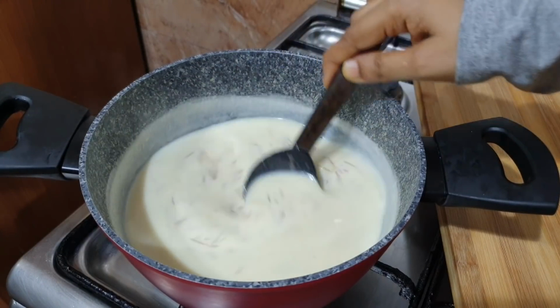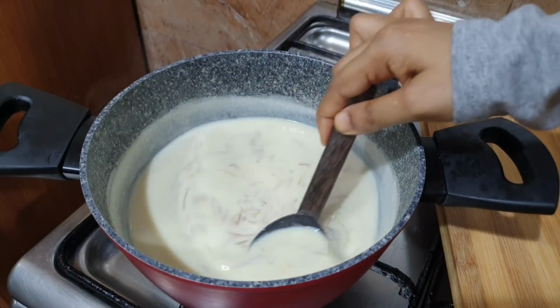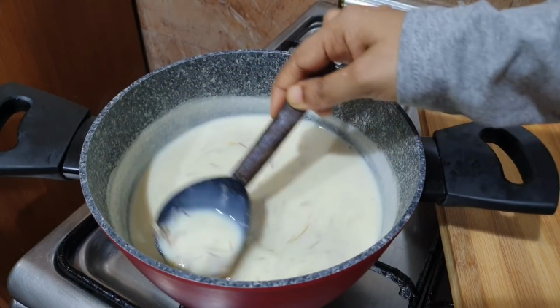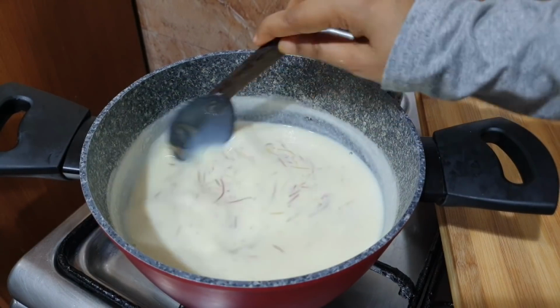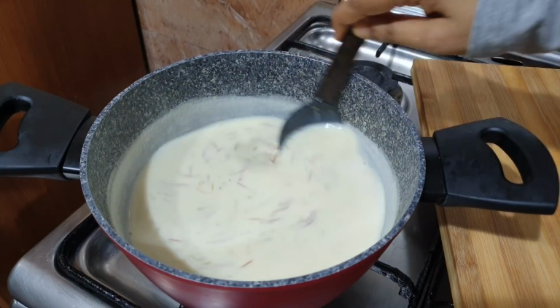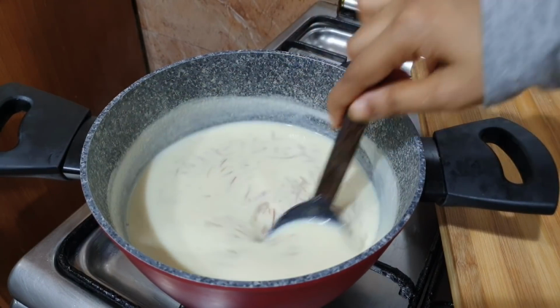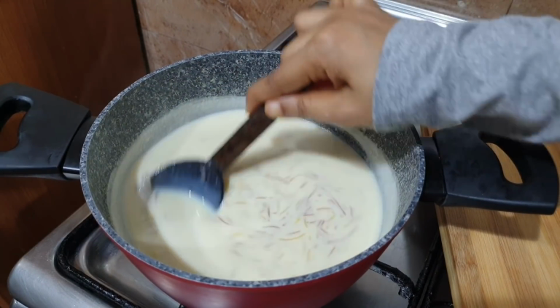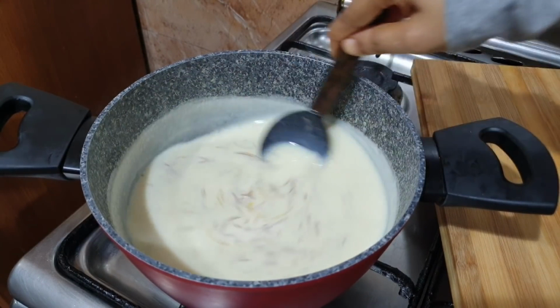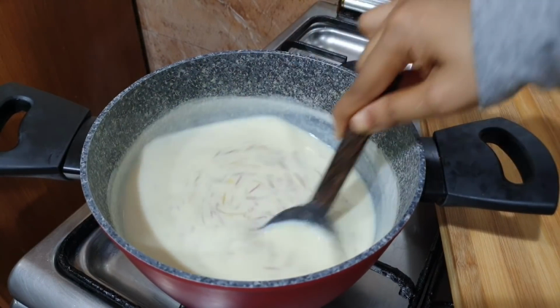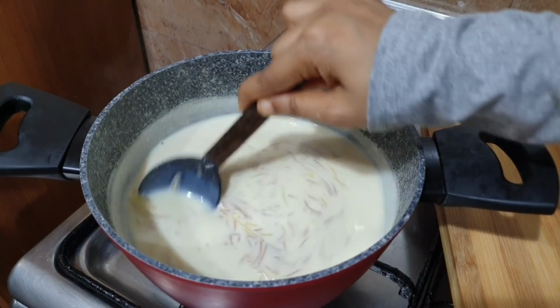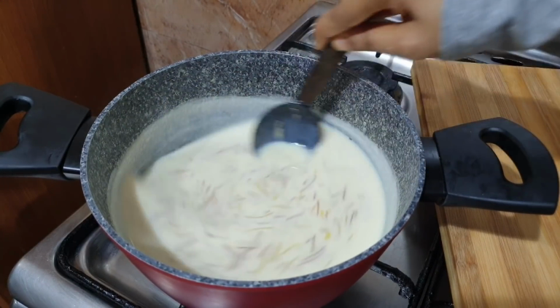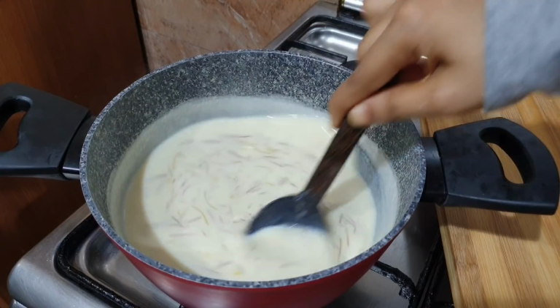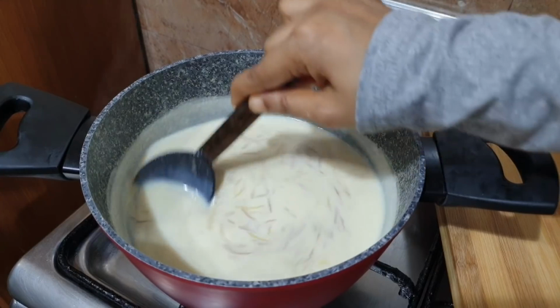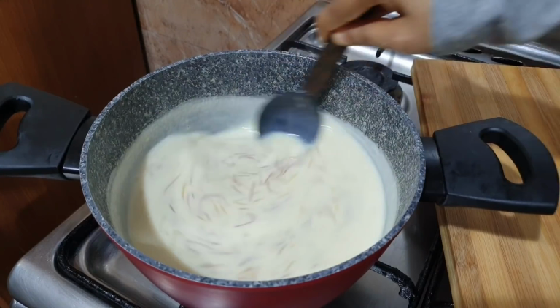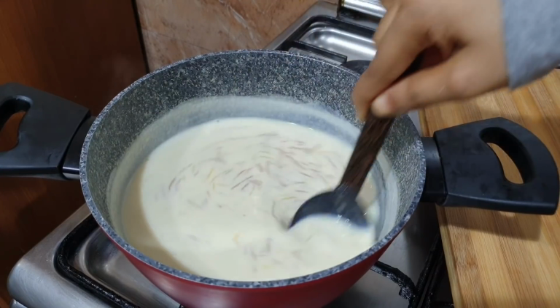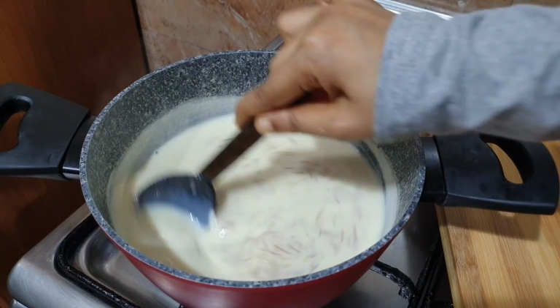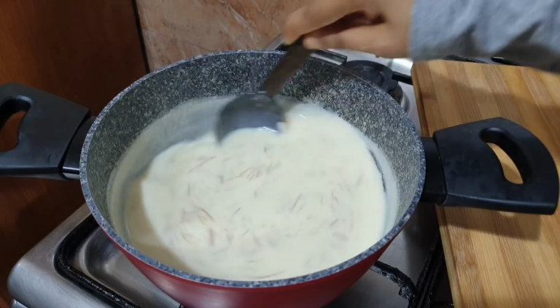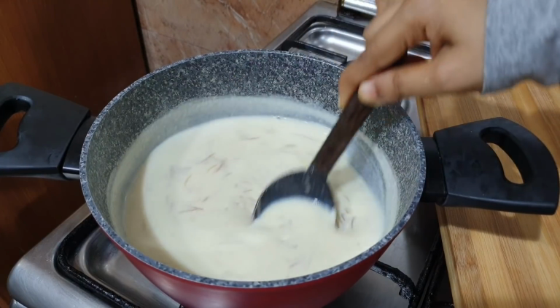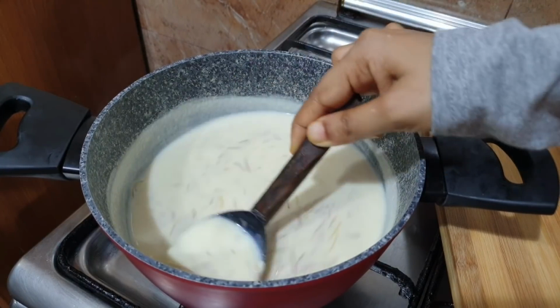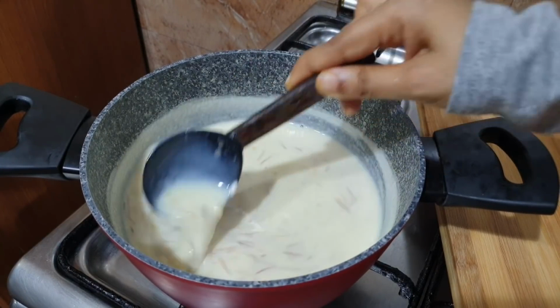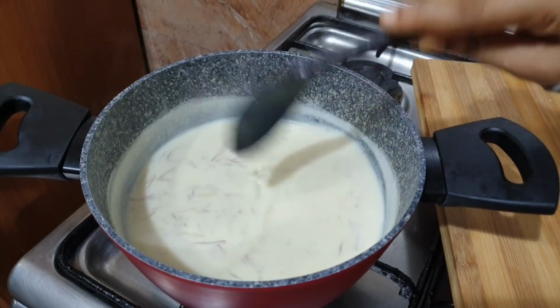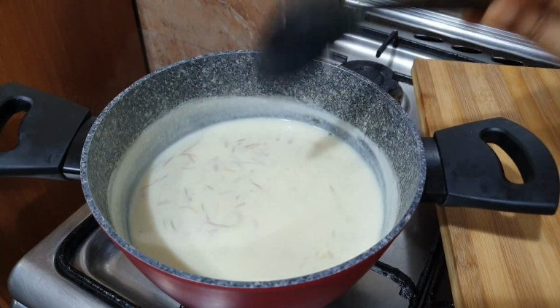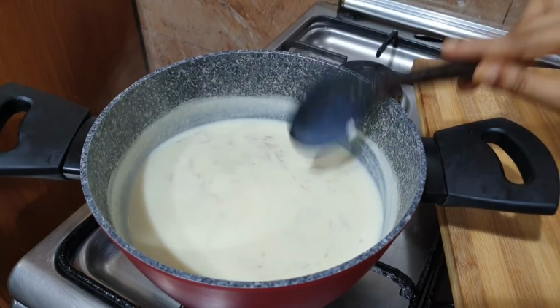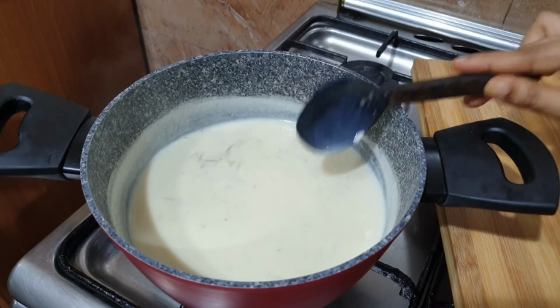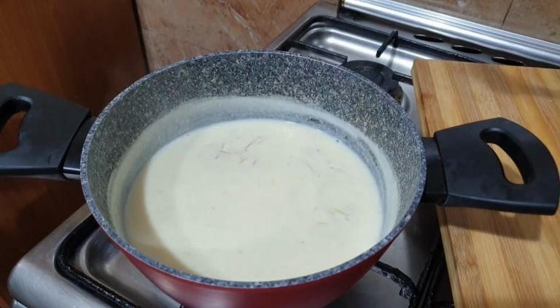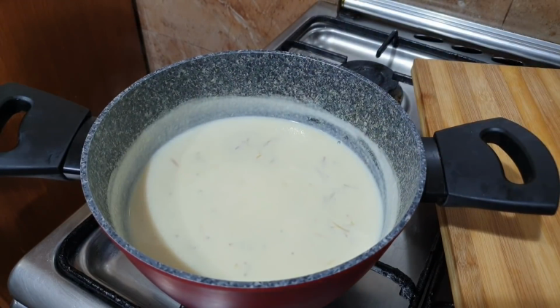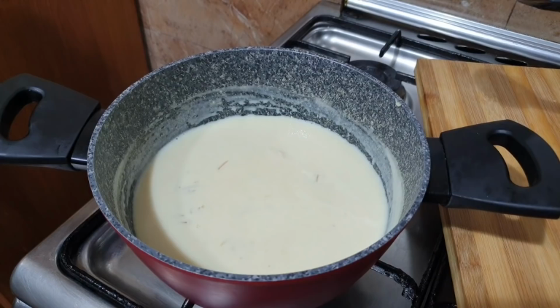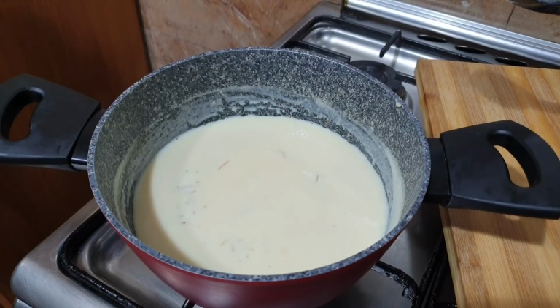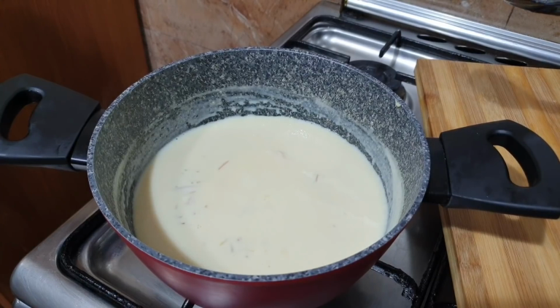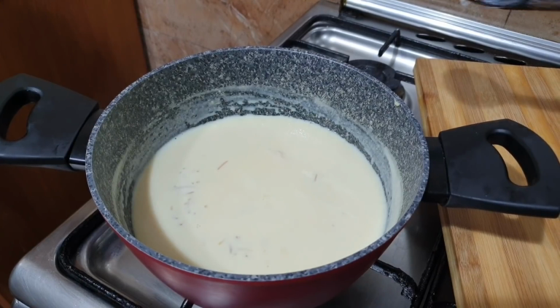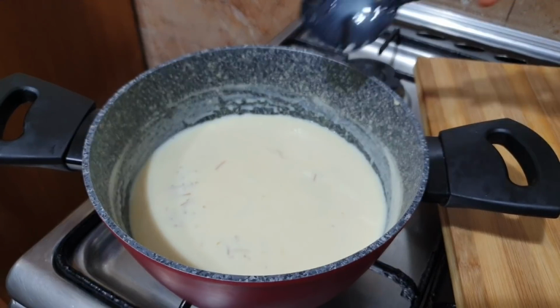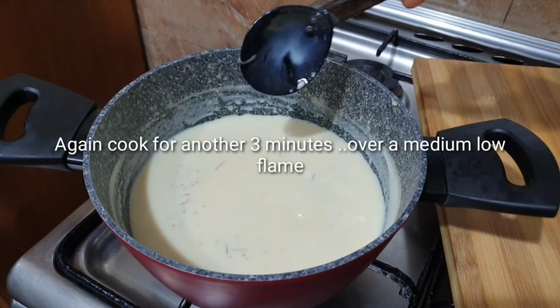This is vanilla flavored custard powder. This one is strawberry flavor, and it gives a pink color to the dessert.